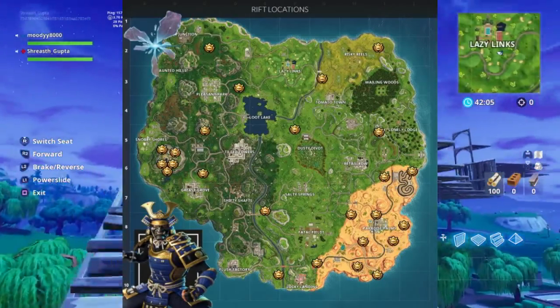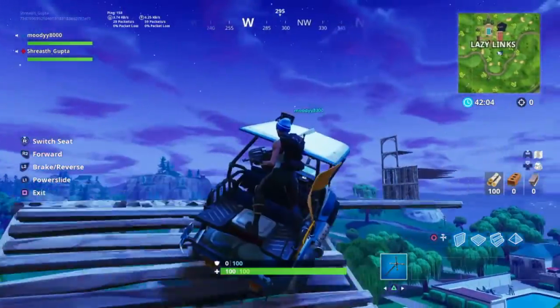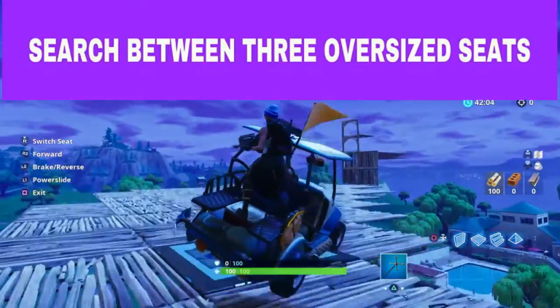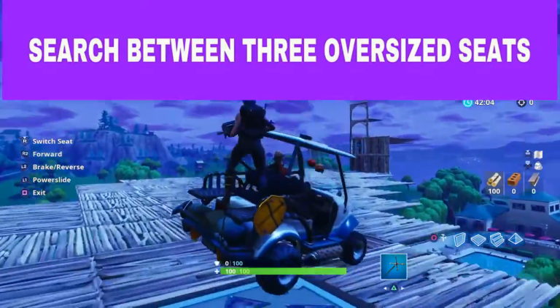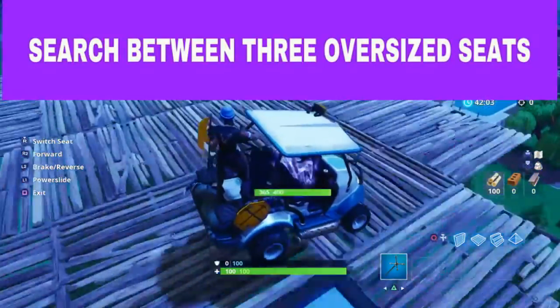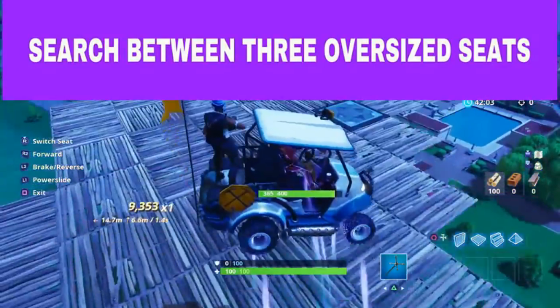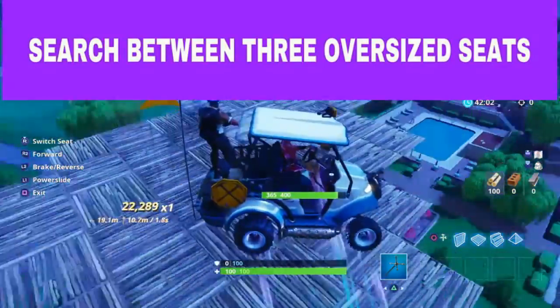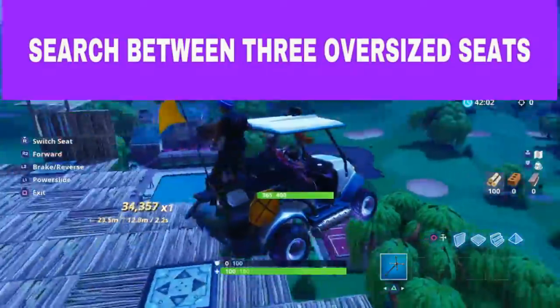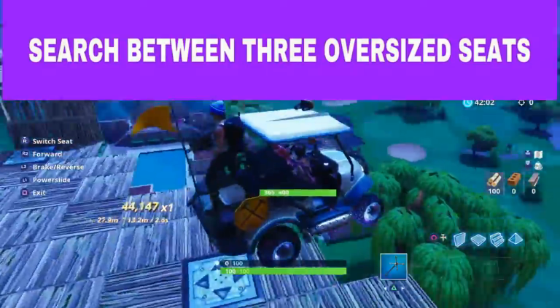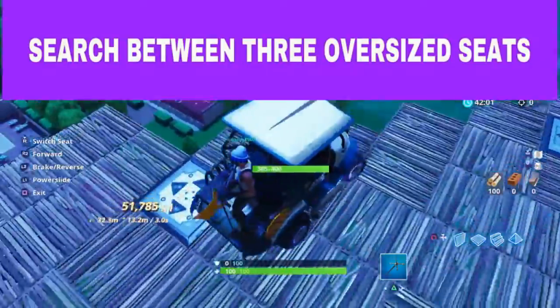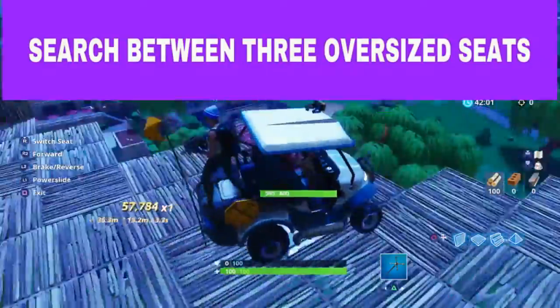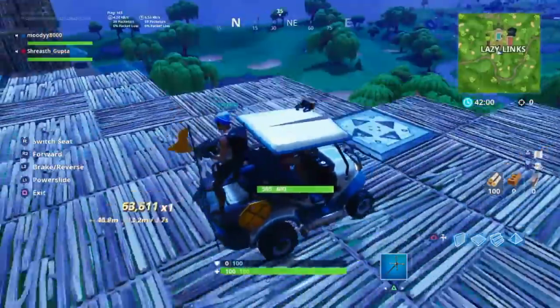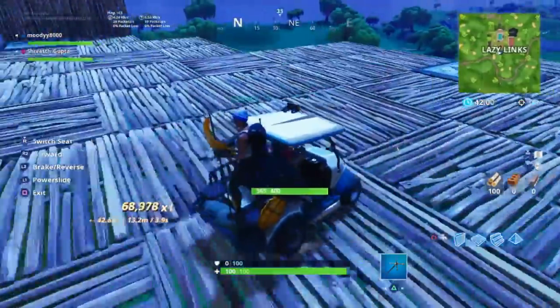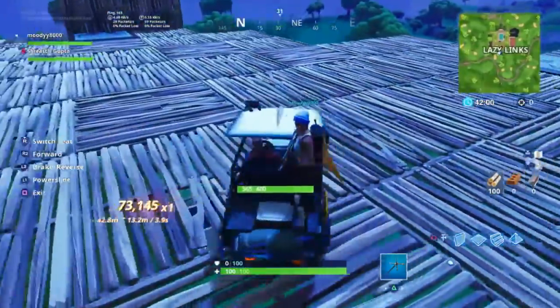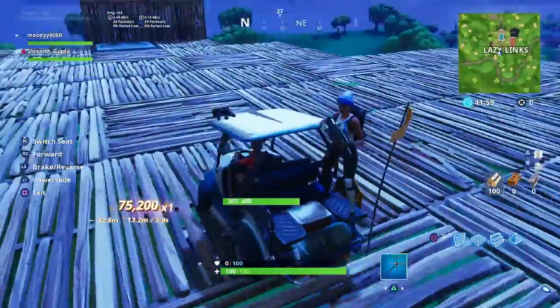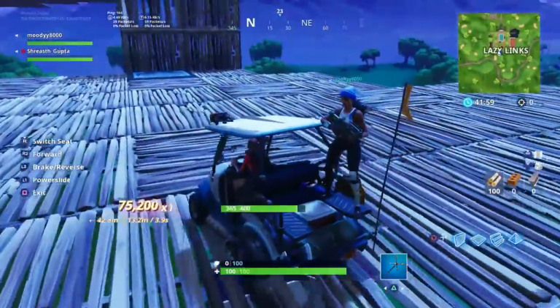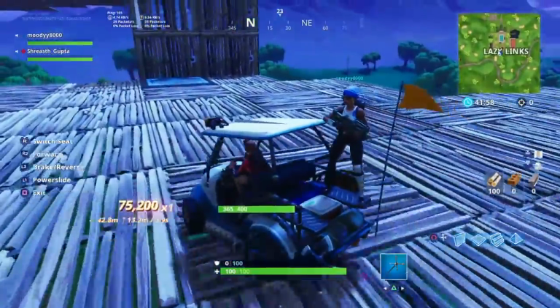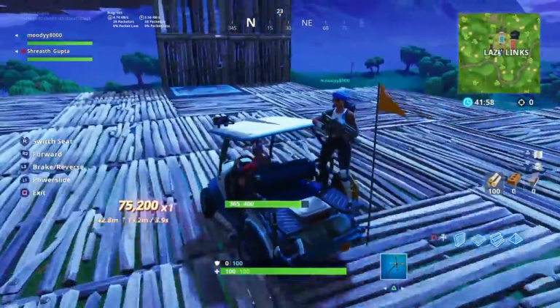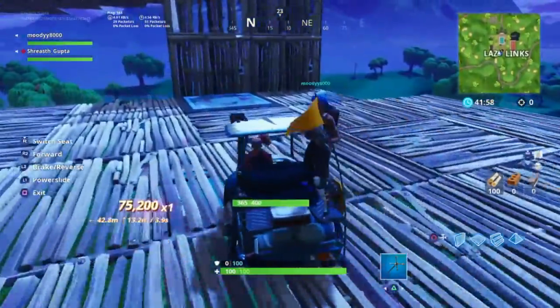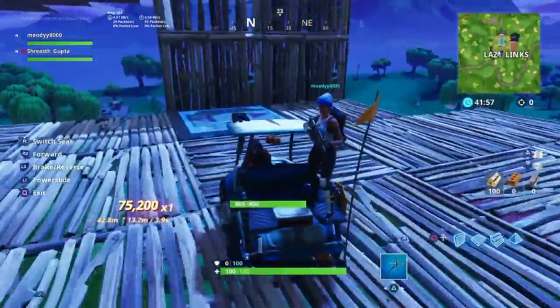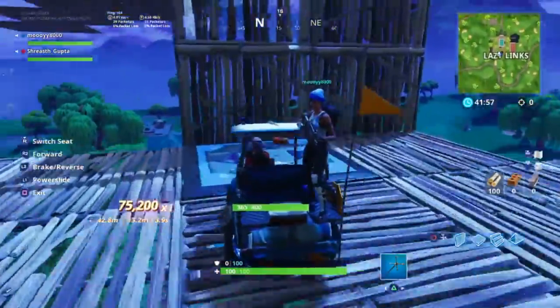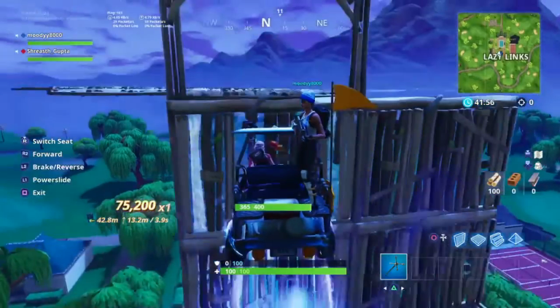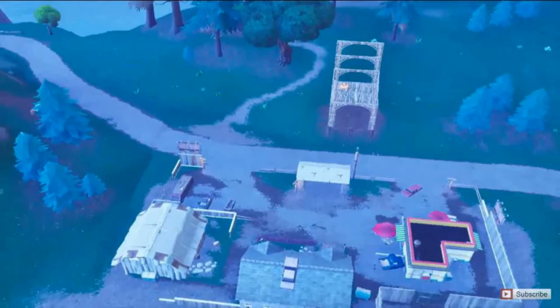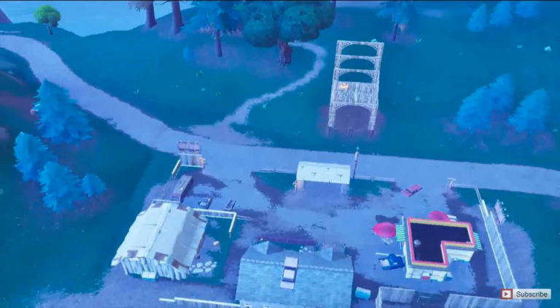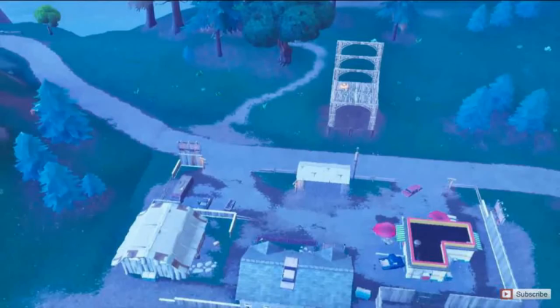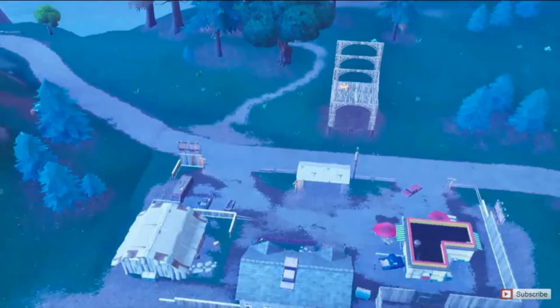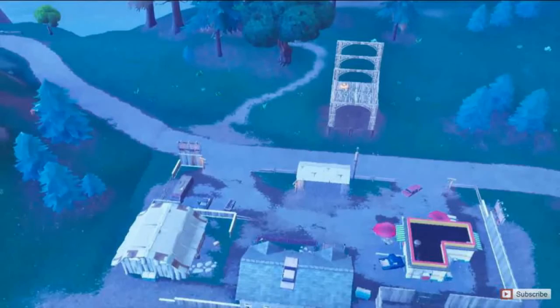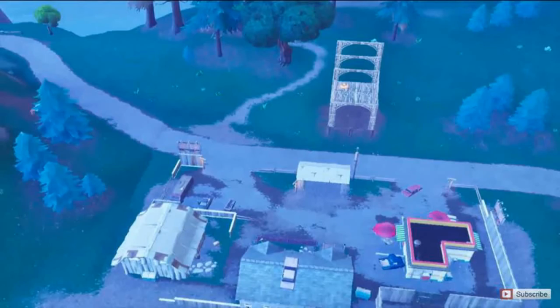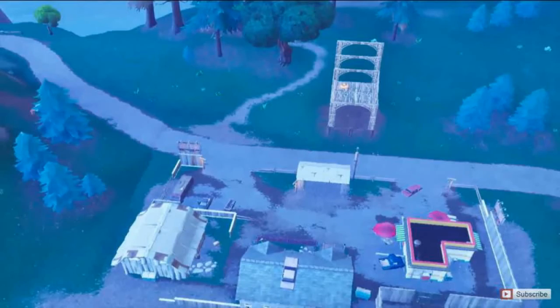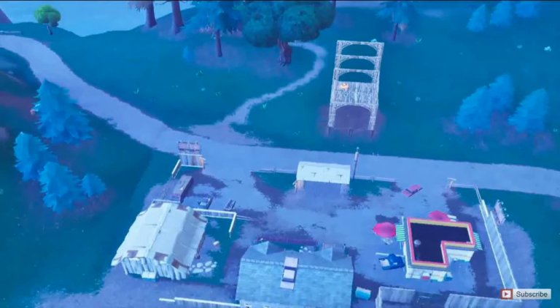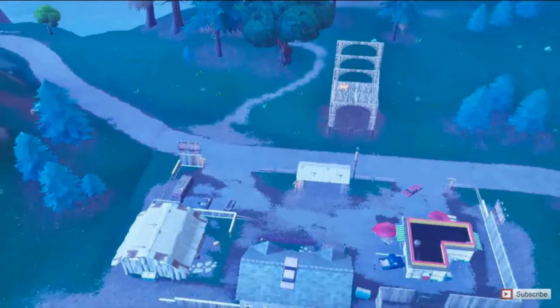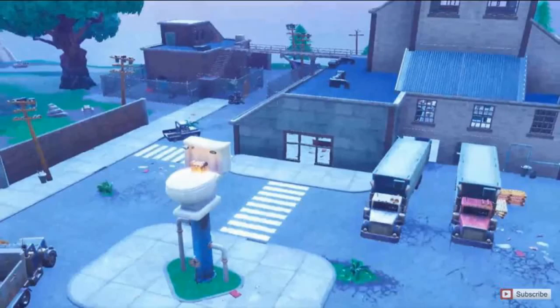The sixth challenge is to search between 3 oversized seats. Till now, there are only 2 oversized seats that have been found. One is right here next to the house with a car on the roof, and the other one is in Flush Factory.